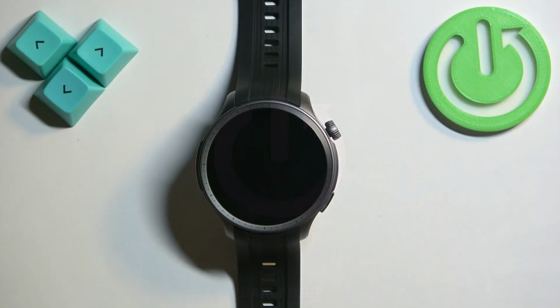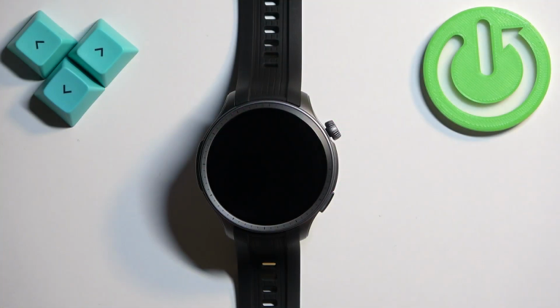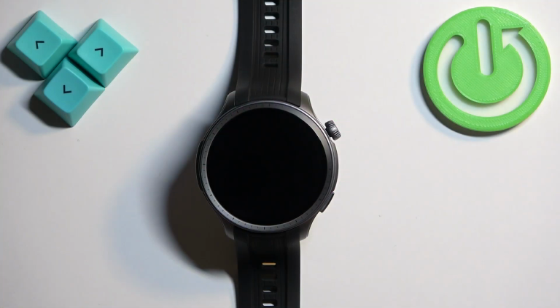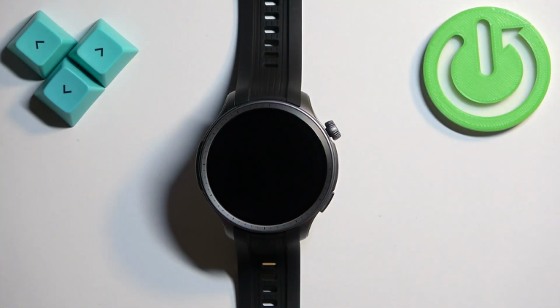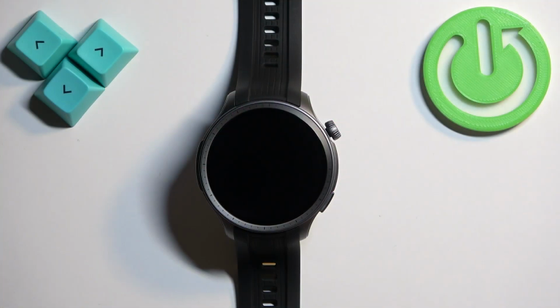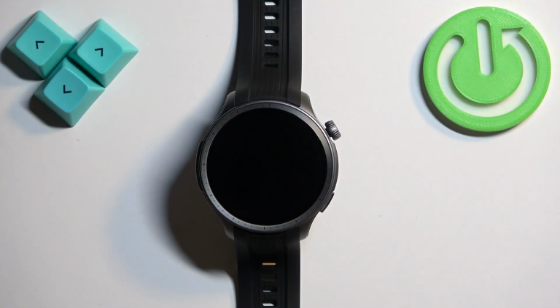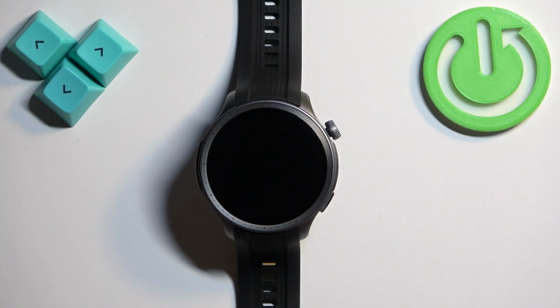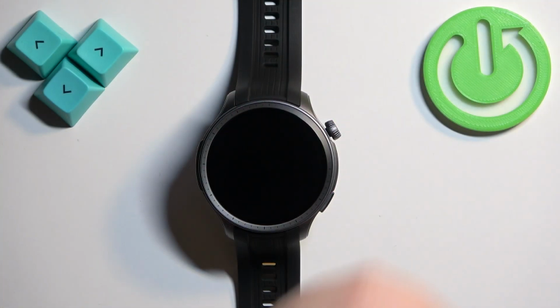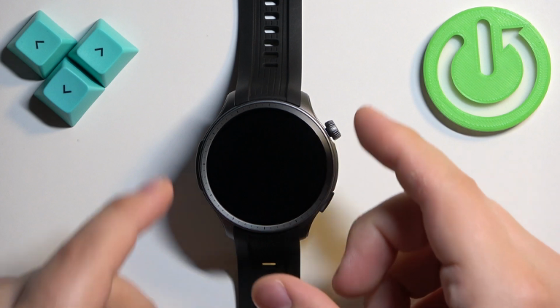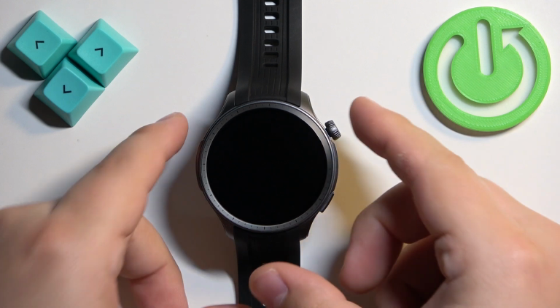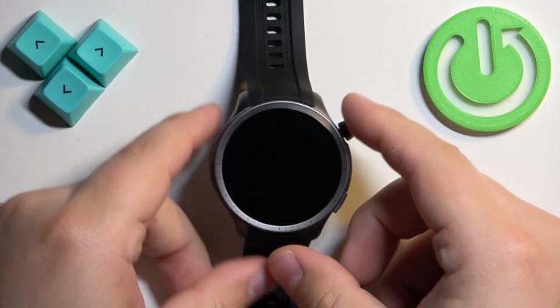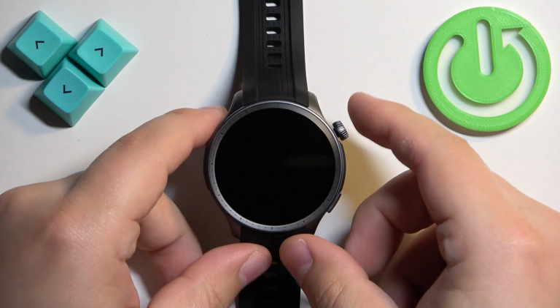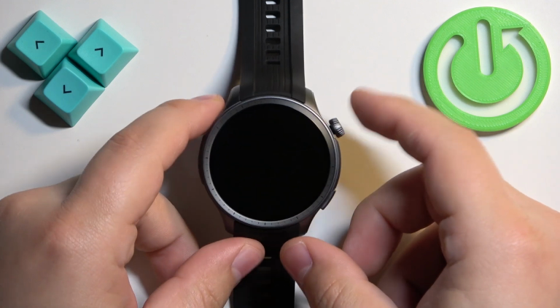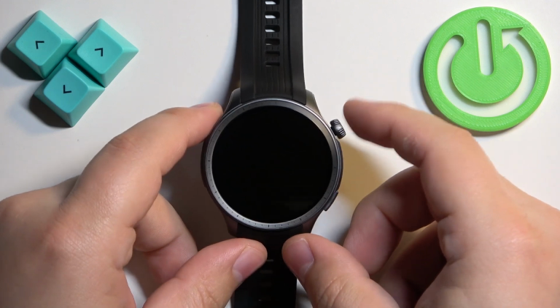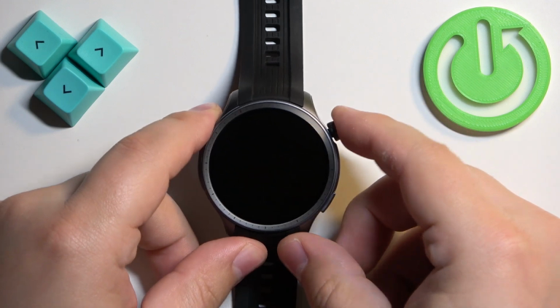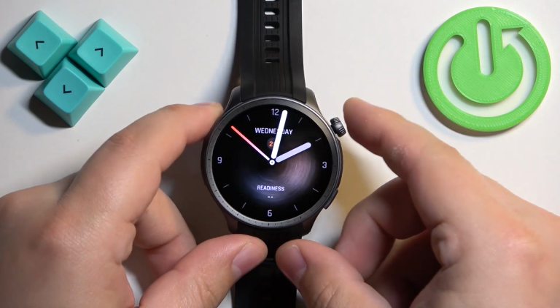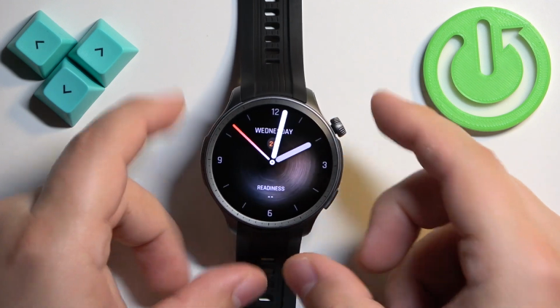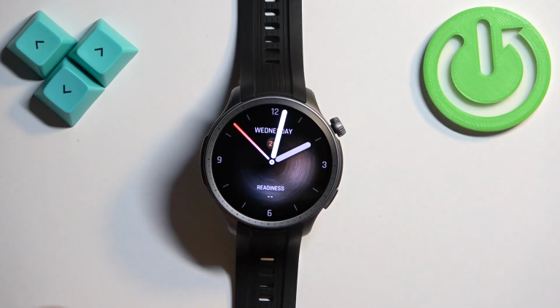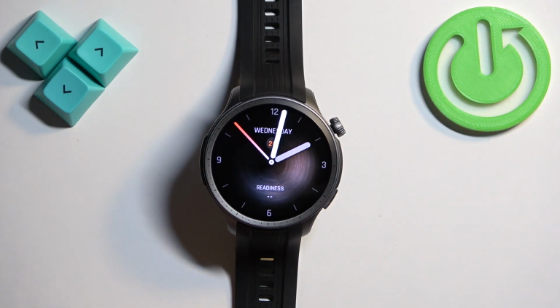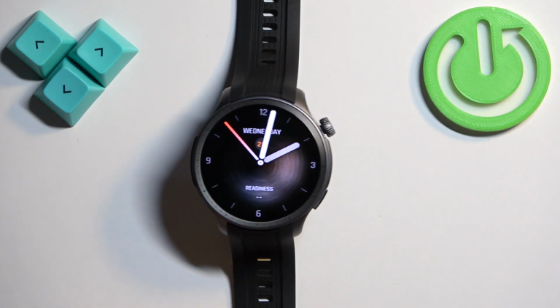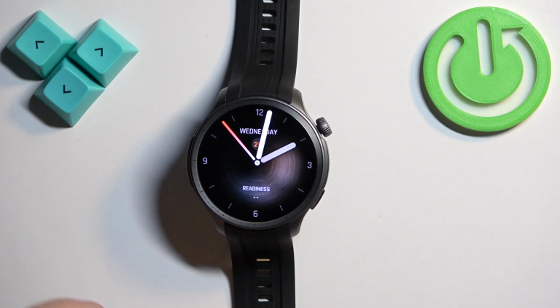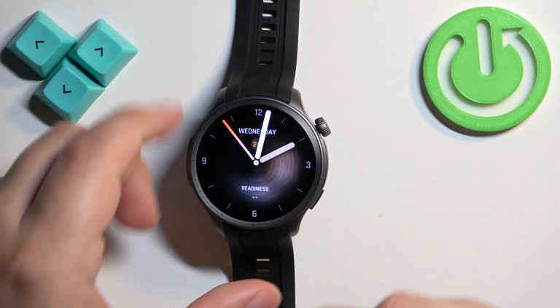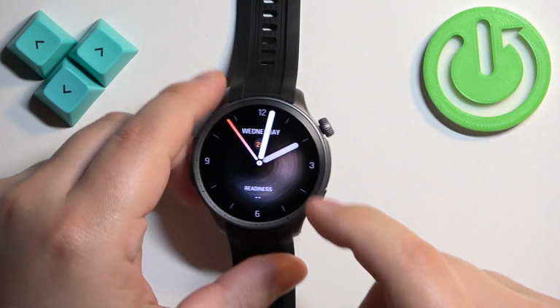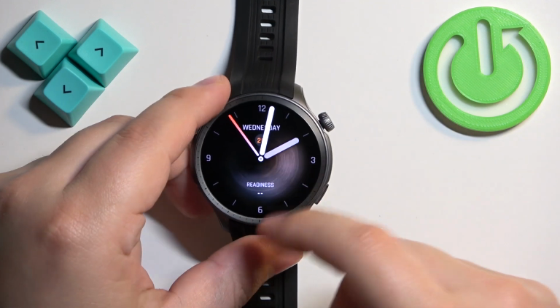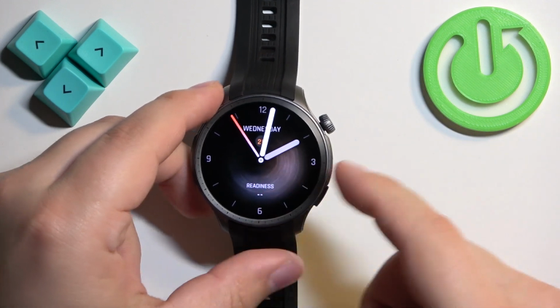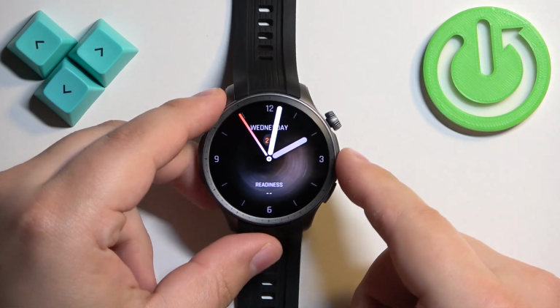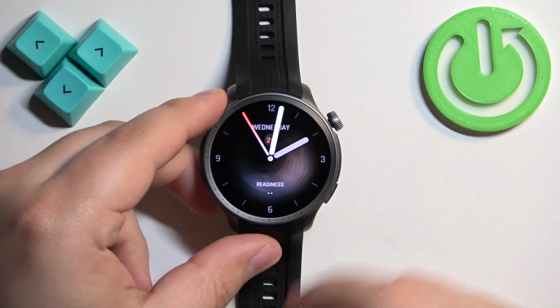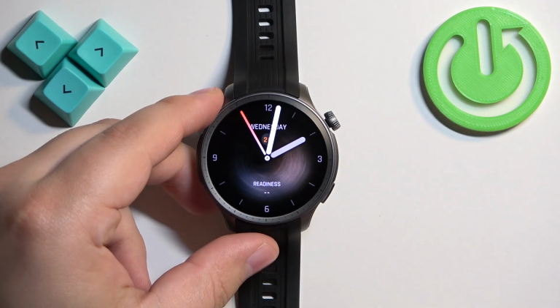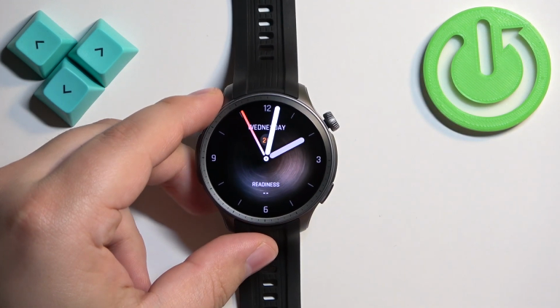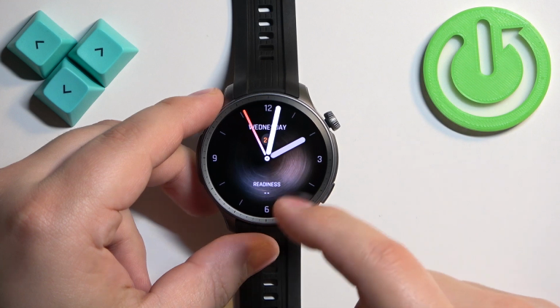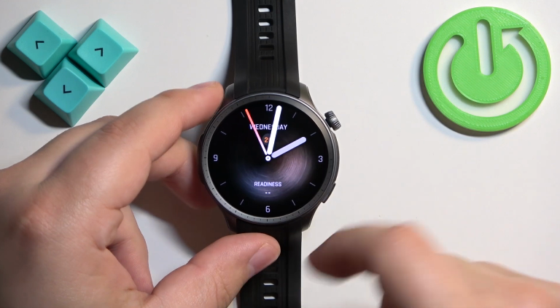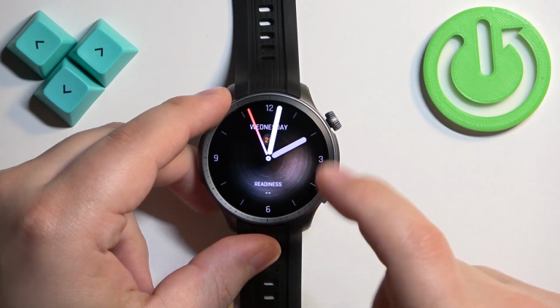First we need to wake up the screen on our watch, and you can do it by pressing the crown button. Once you wake up the screen you should see the current watch face, the home screen.